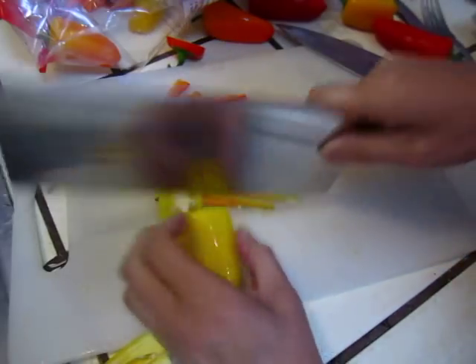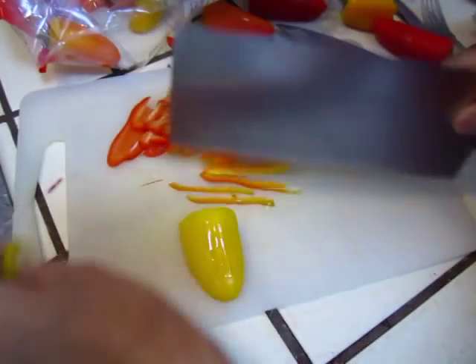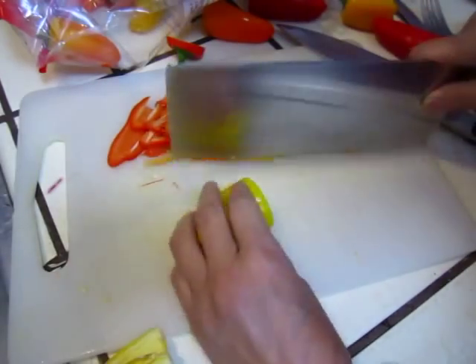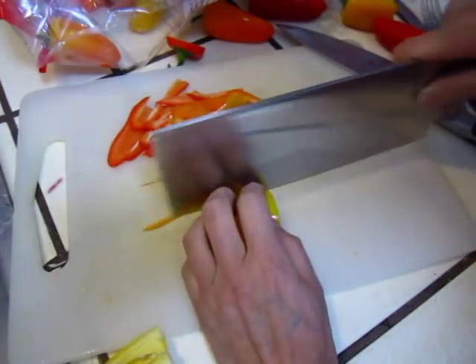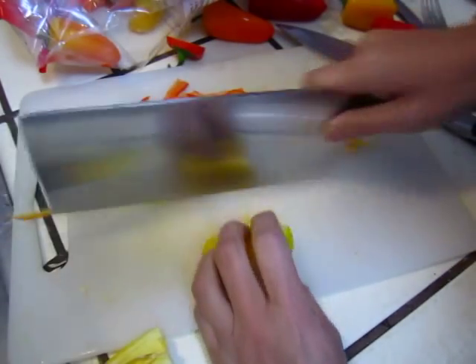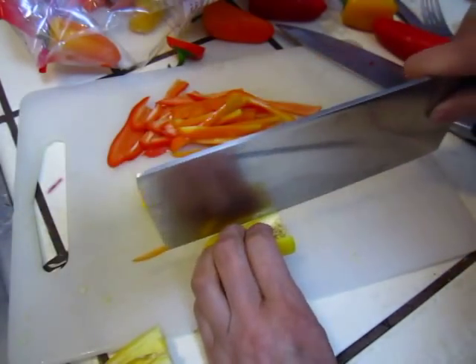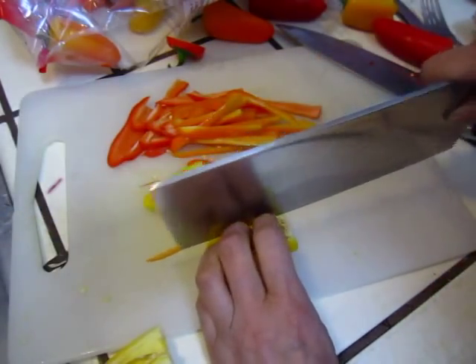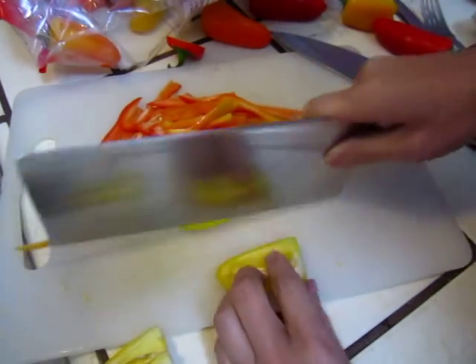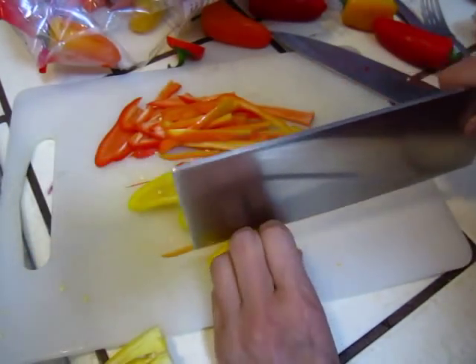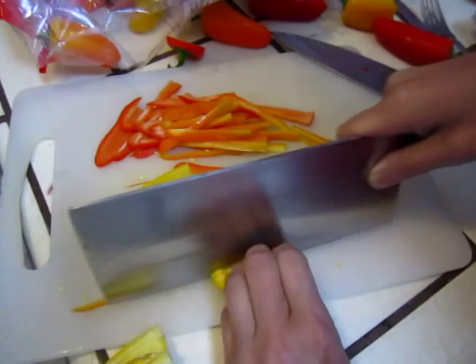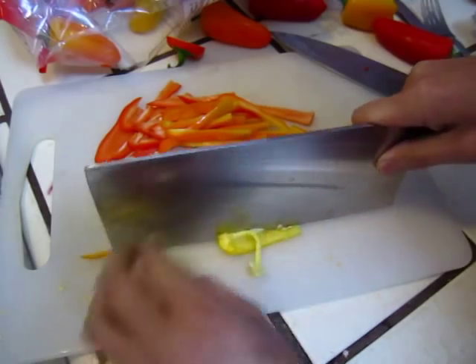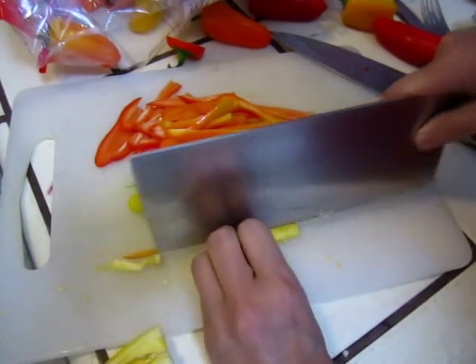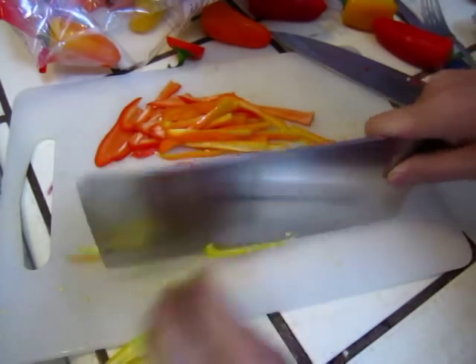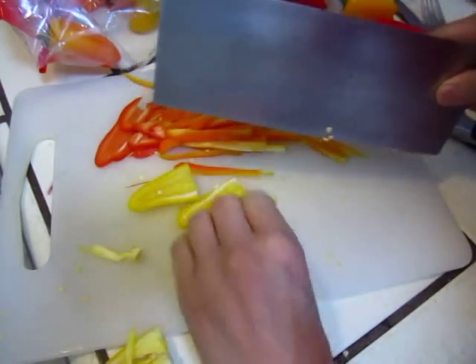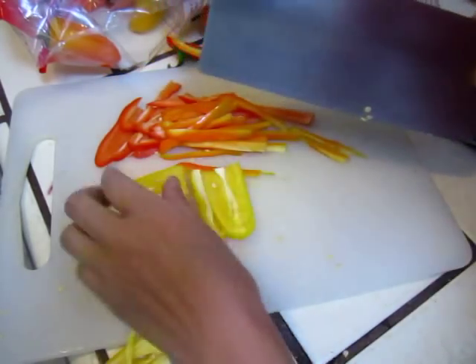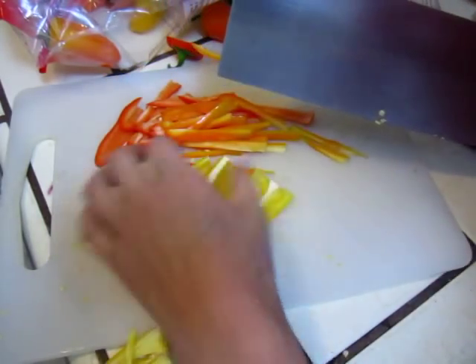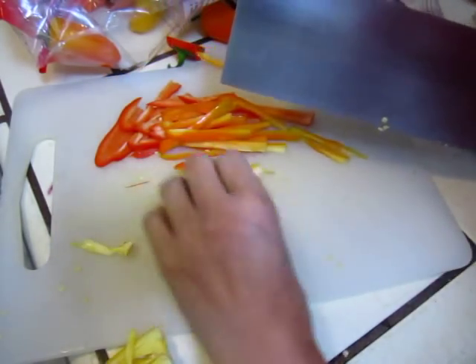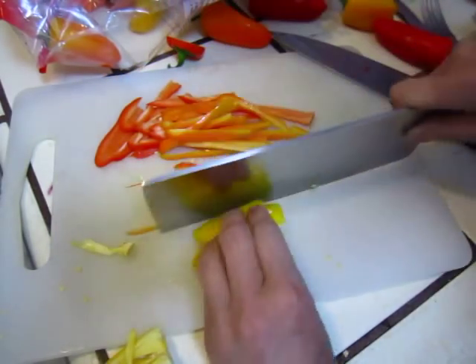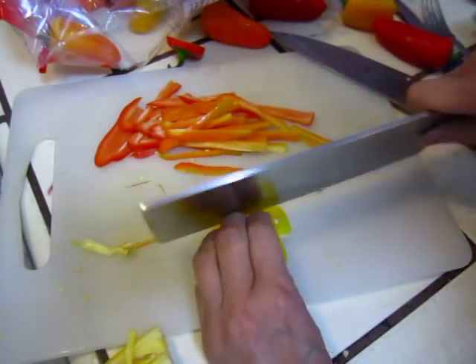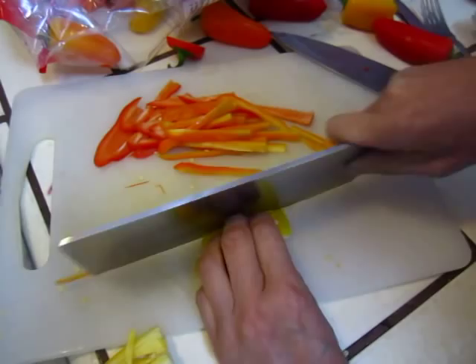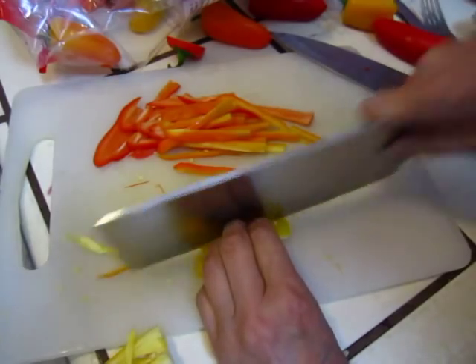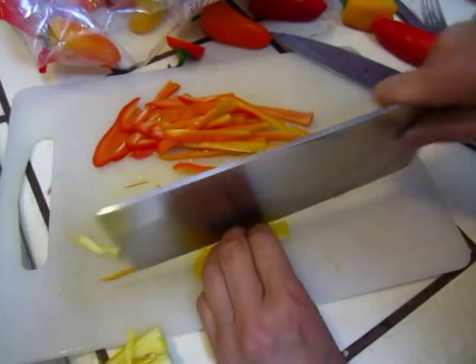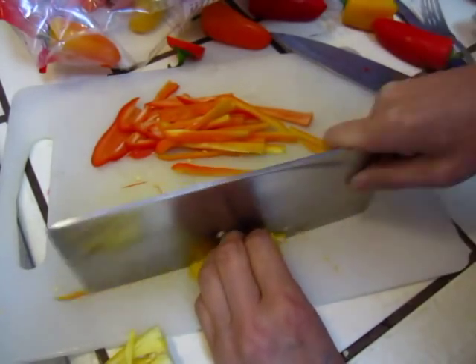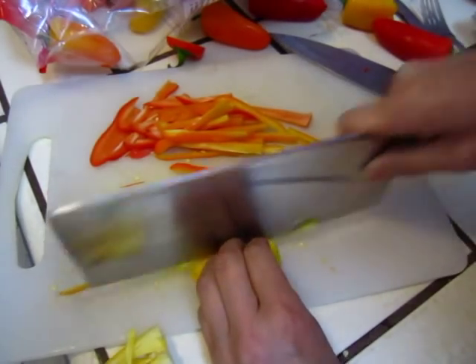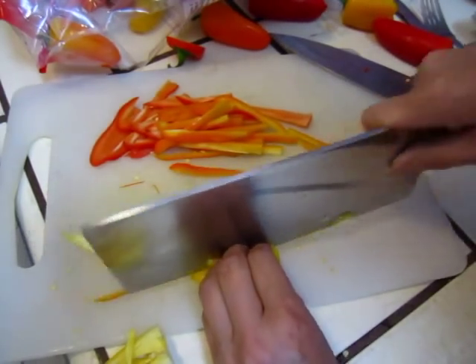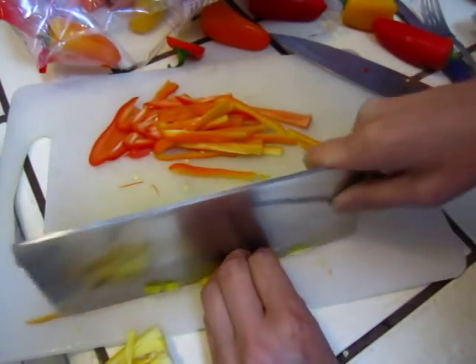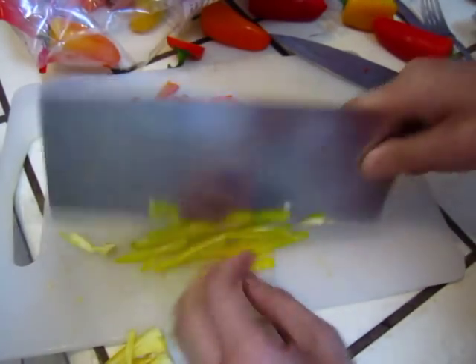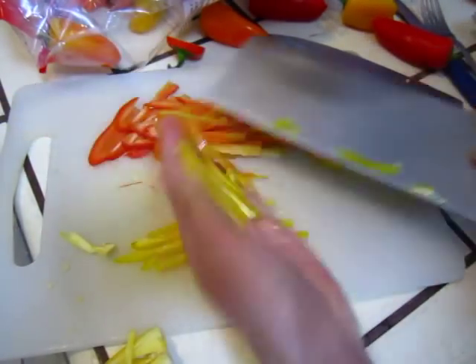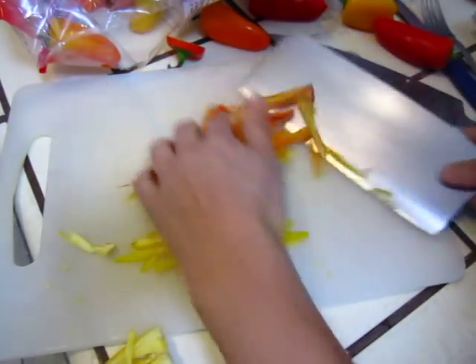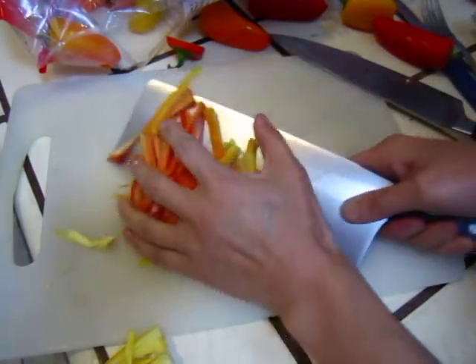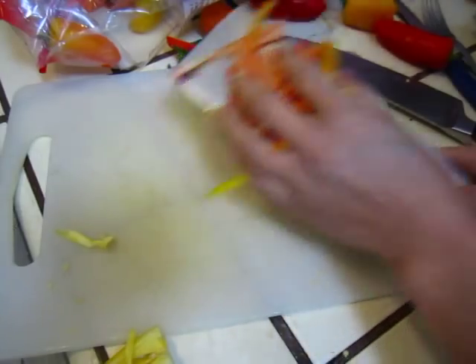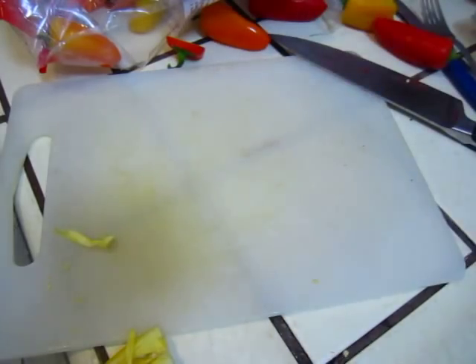Three colors to make it pretty. Okay, put it on fire.